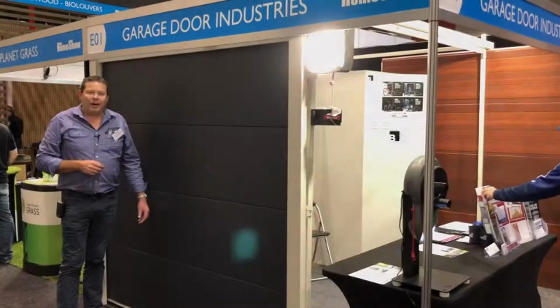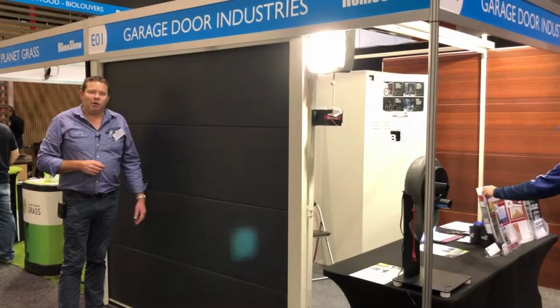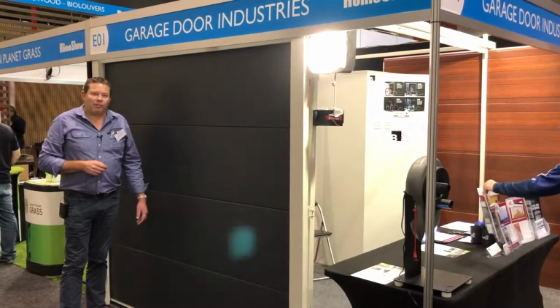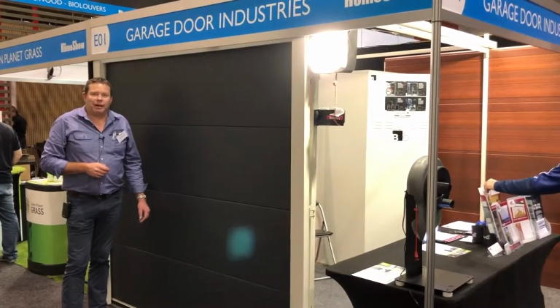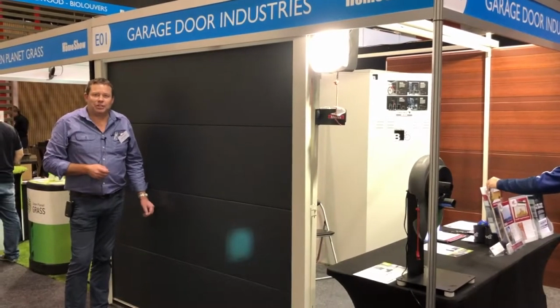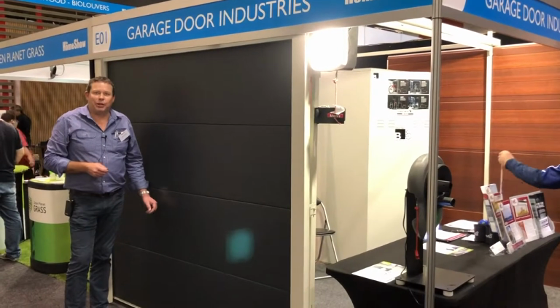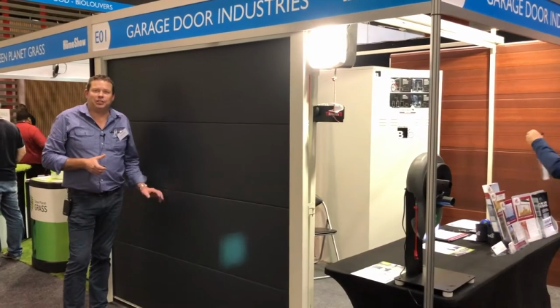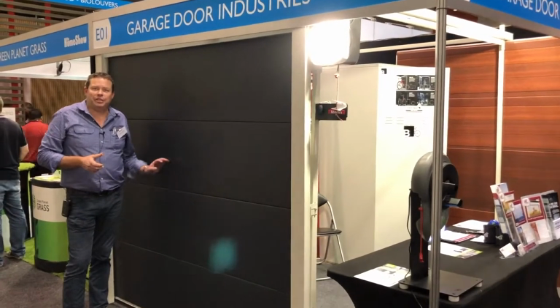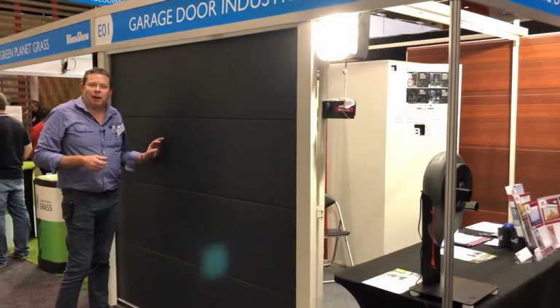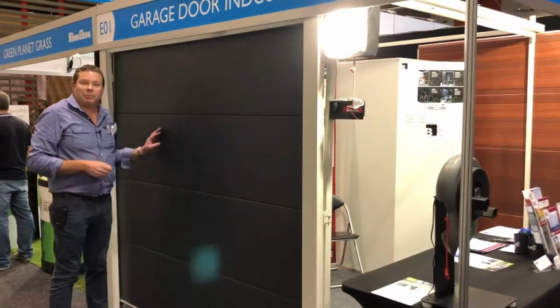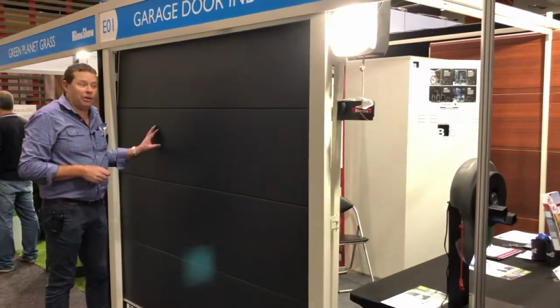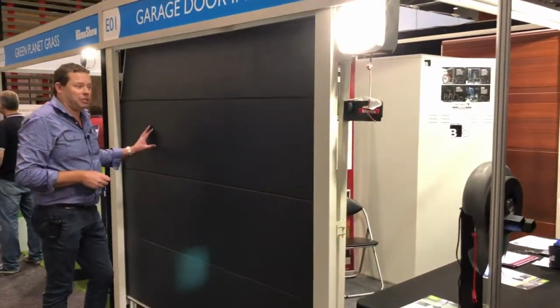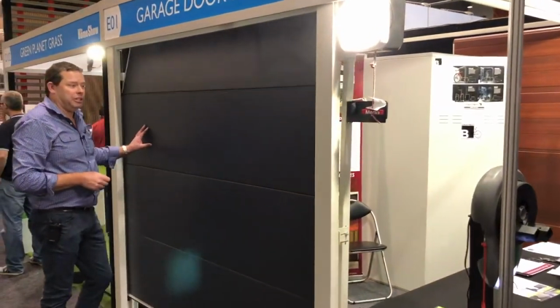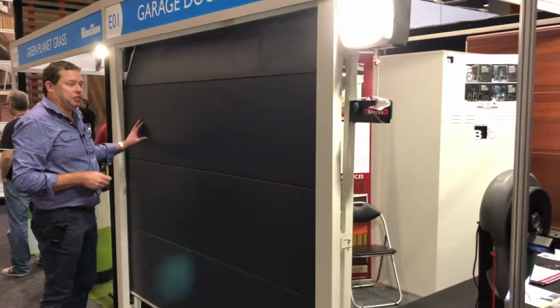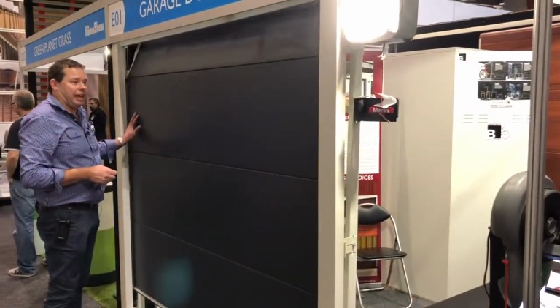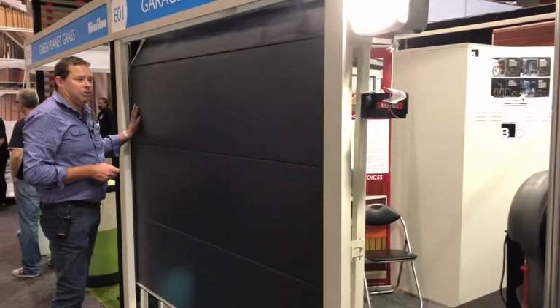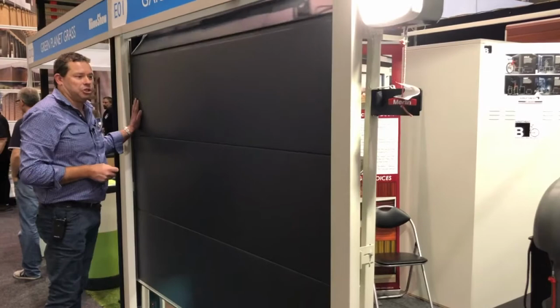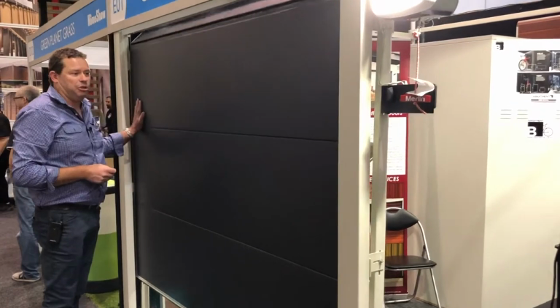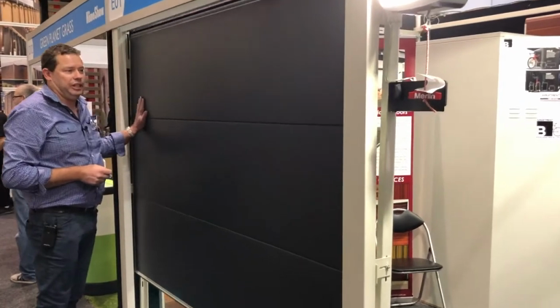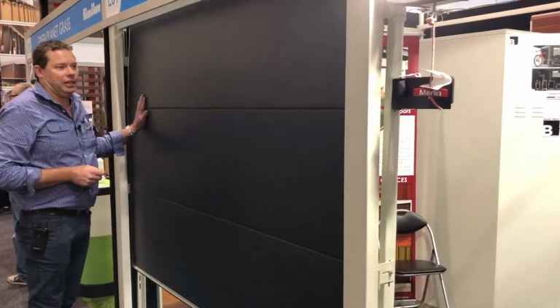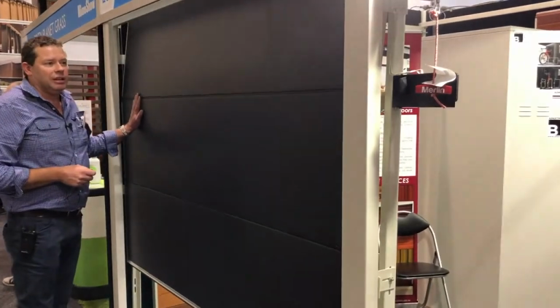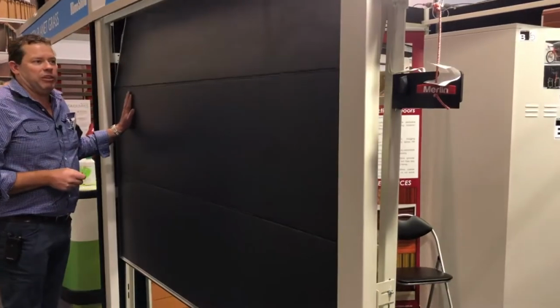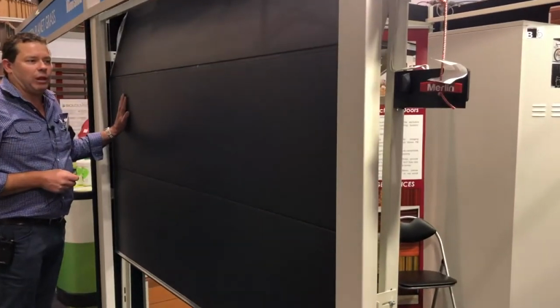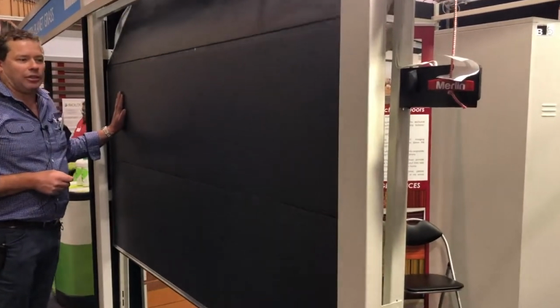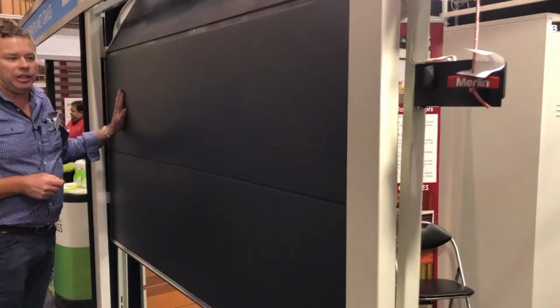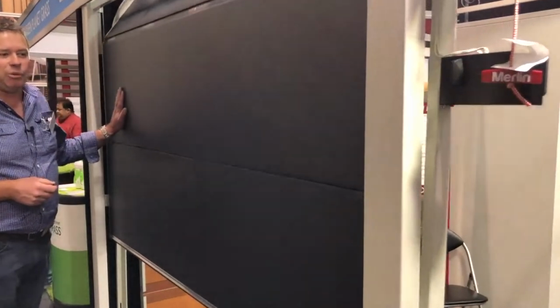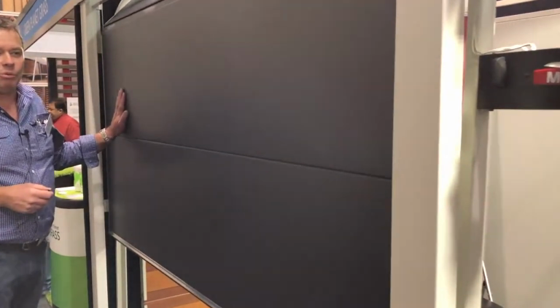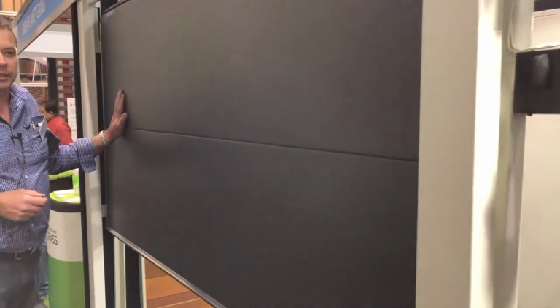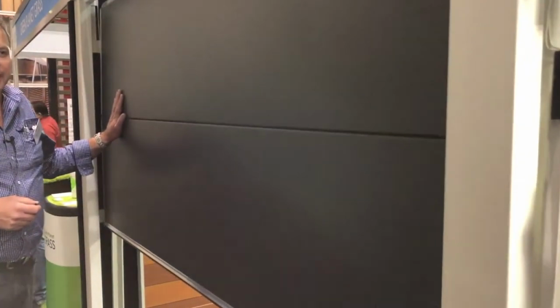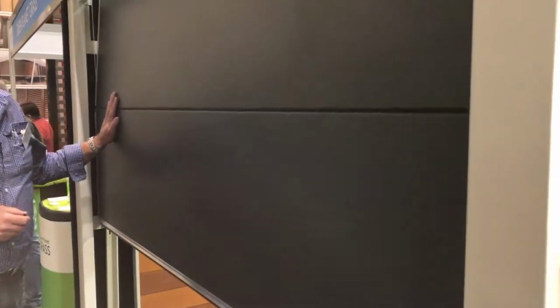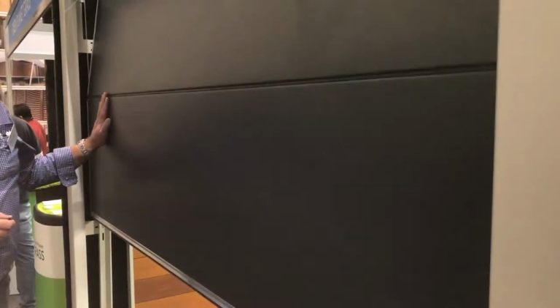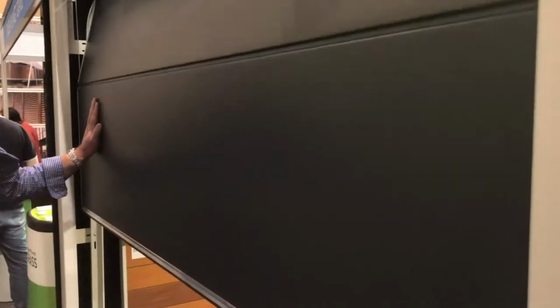Hi, I'm Mike from Garage Door Industries. I'm at the Perth Home Show introducing our new smooth finished 50mm R3 thermal rated sectional door.